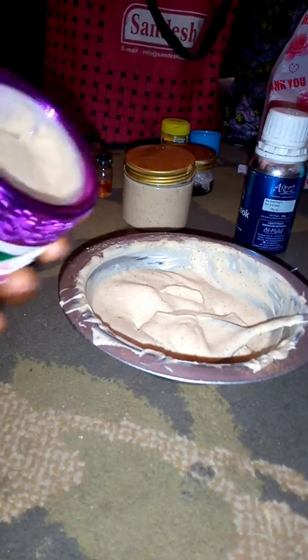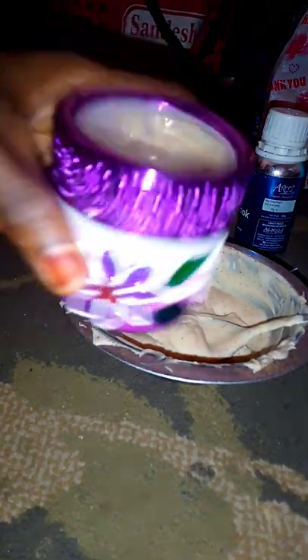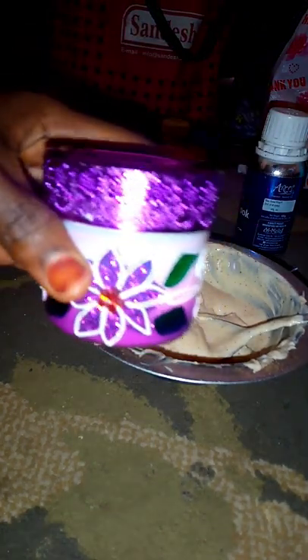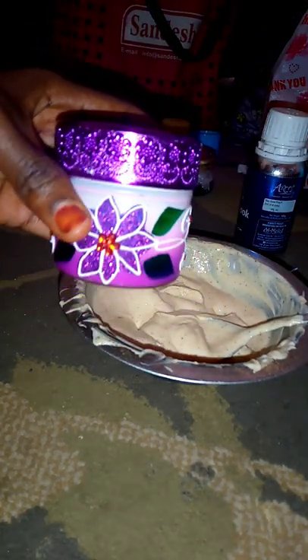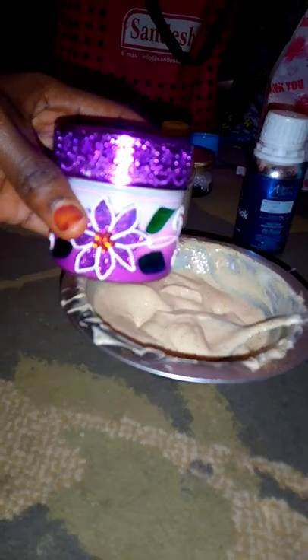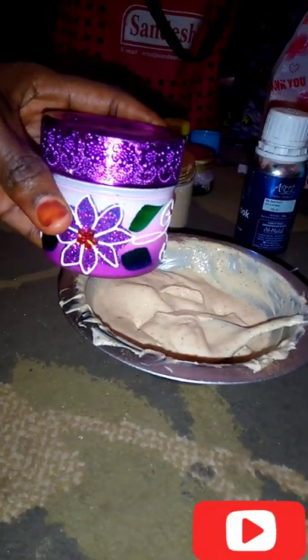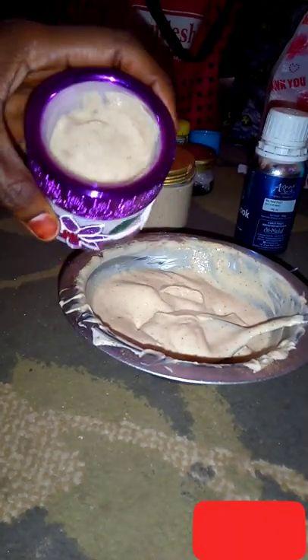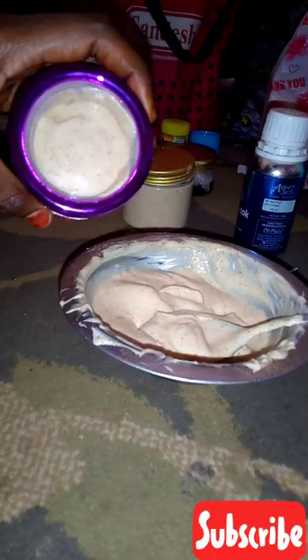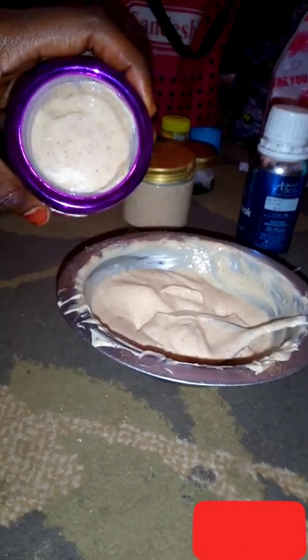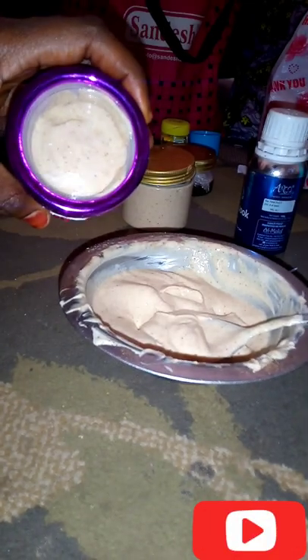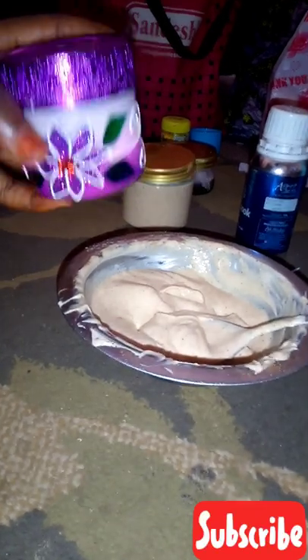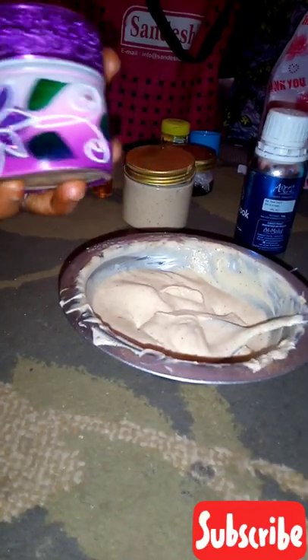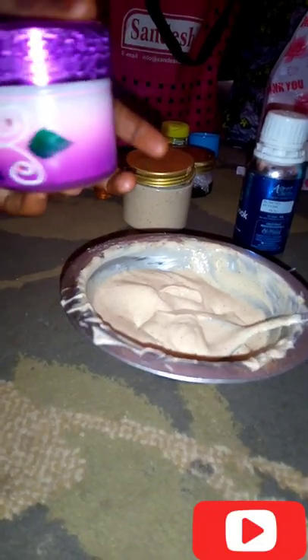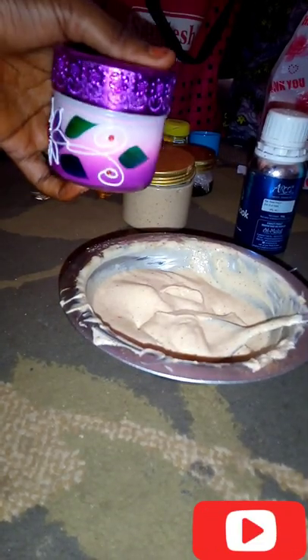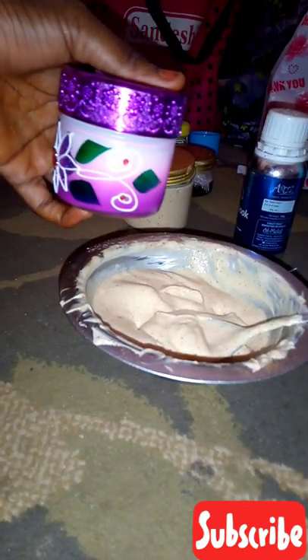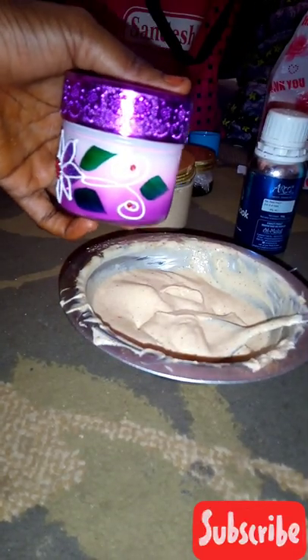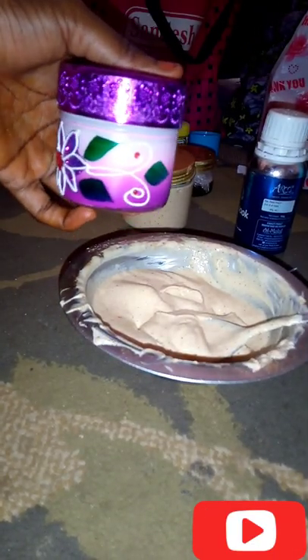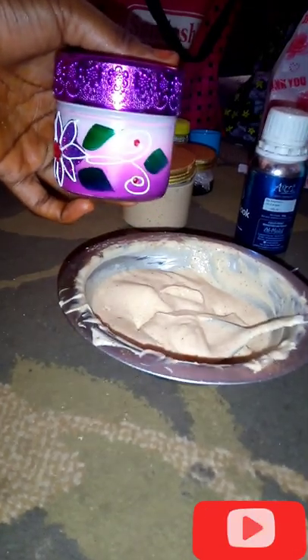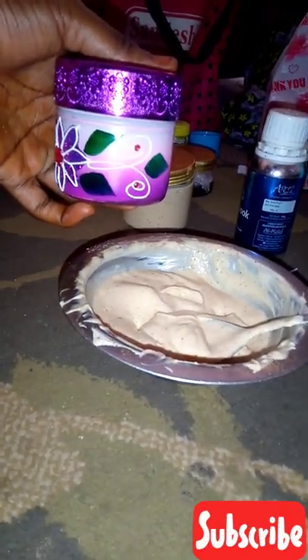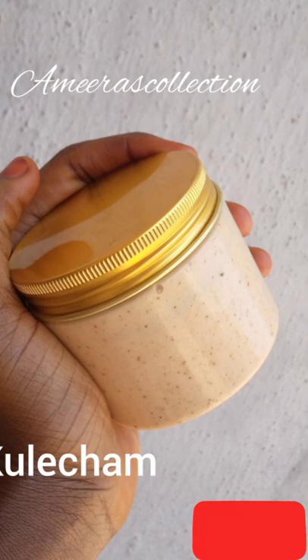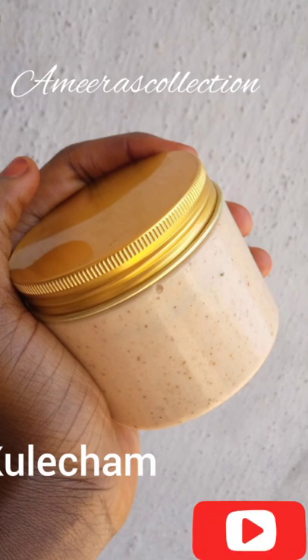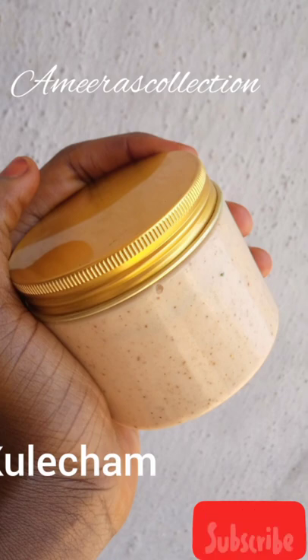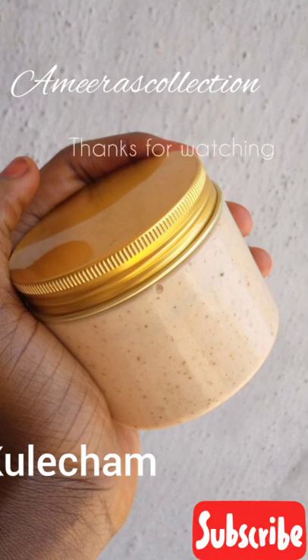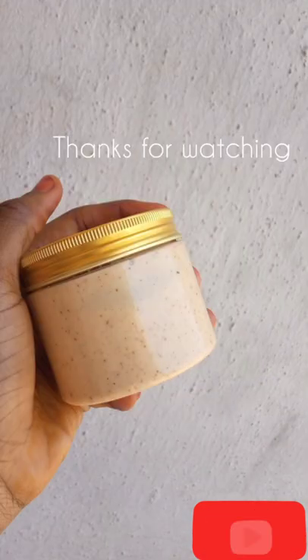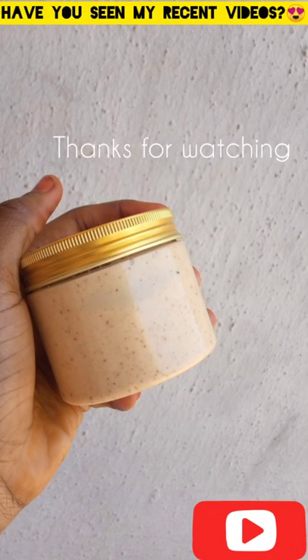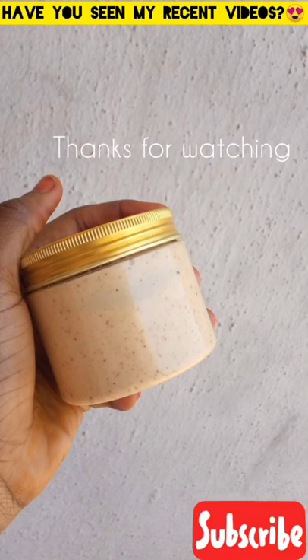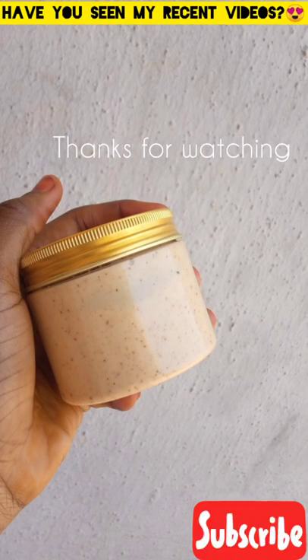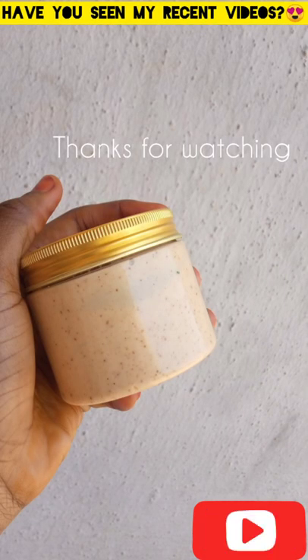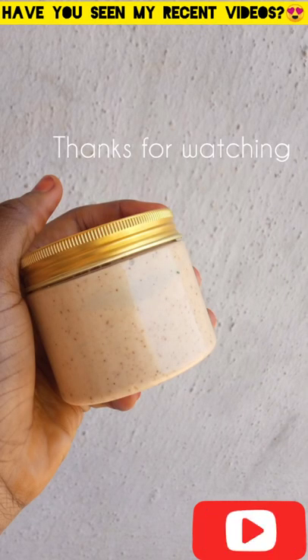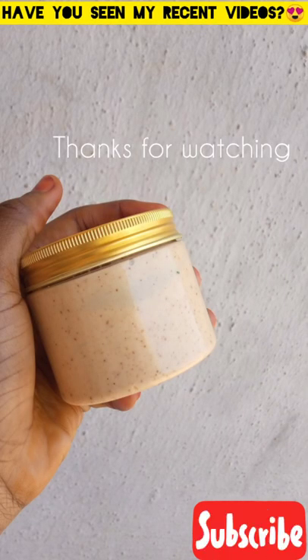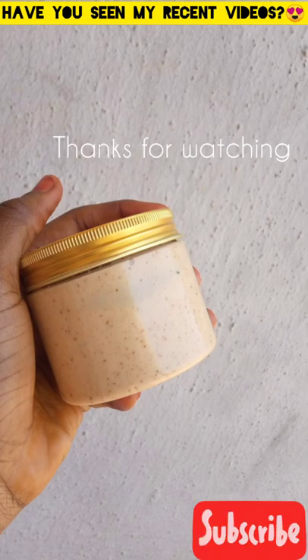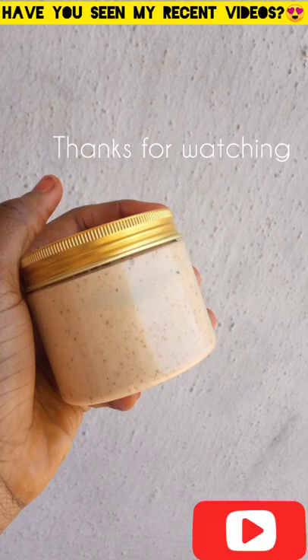I transferred the rest into this container — this is where I'm going to leave it to ferment. That's the end. I hope you enjoyed this video. Do give it a thumbs up, like, share, and subscribe. See you in my next one. Bye!